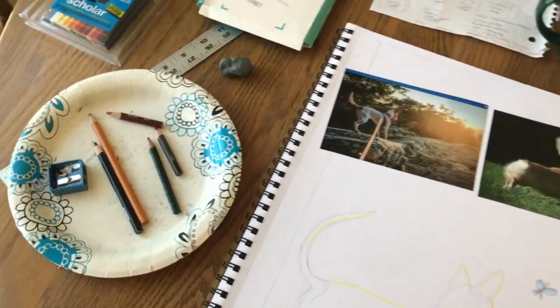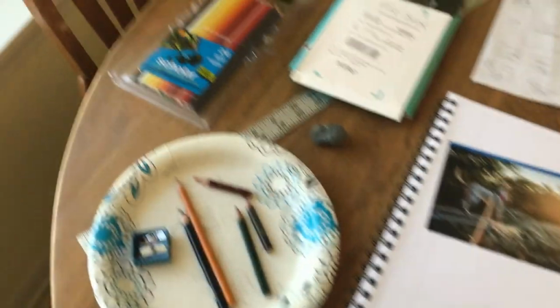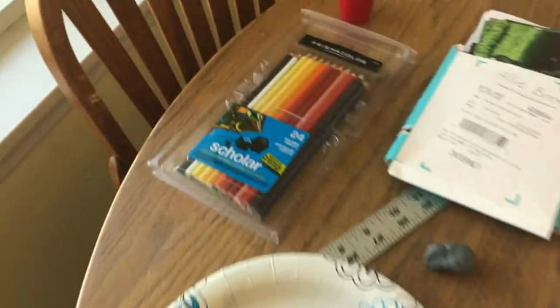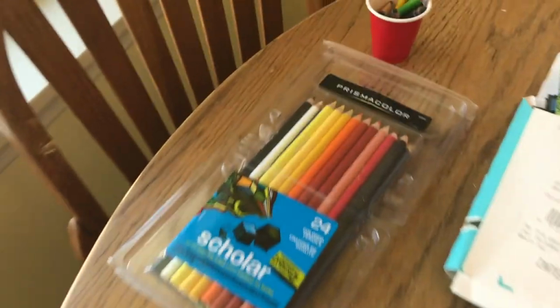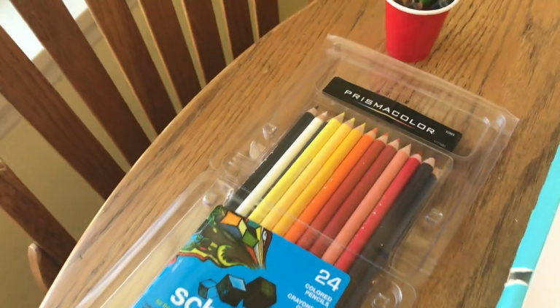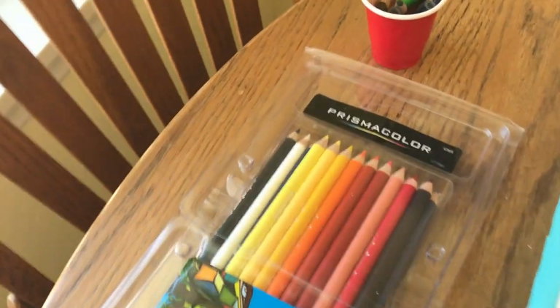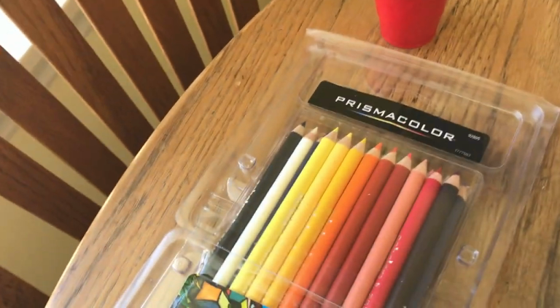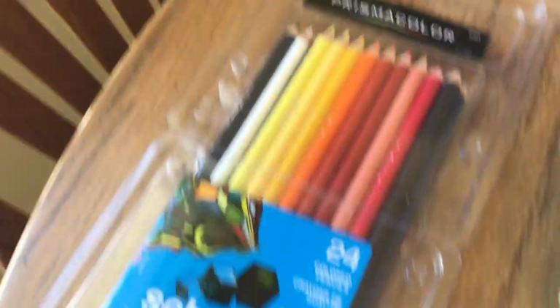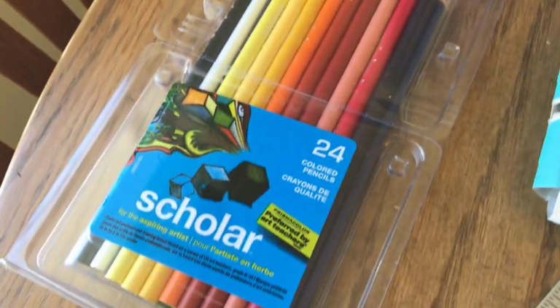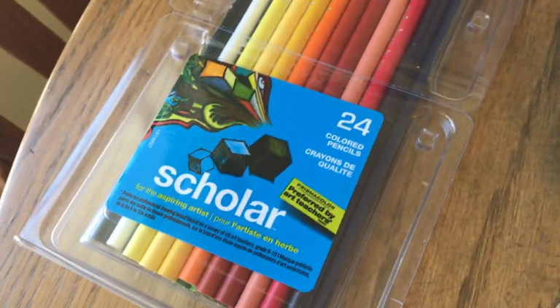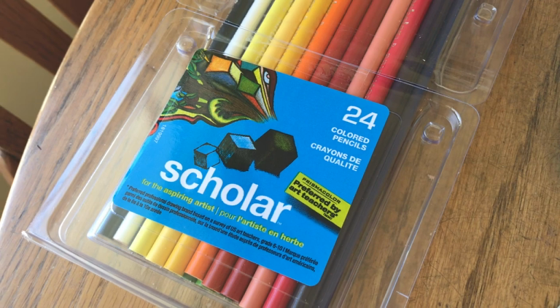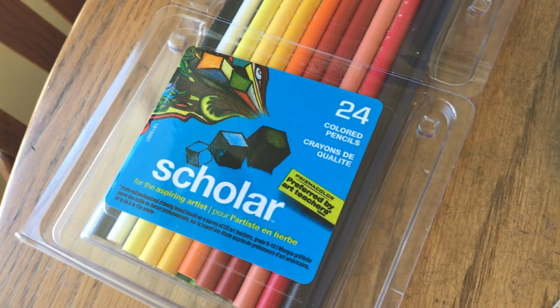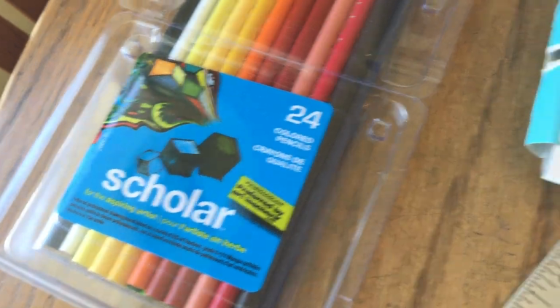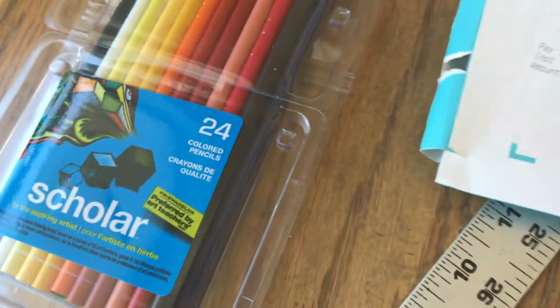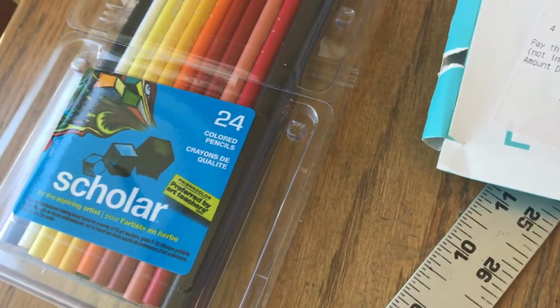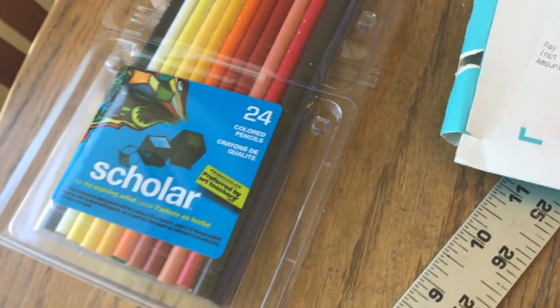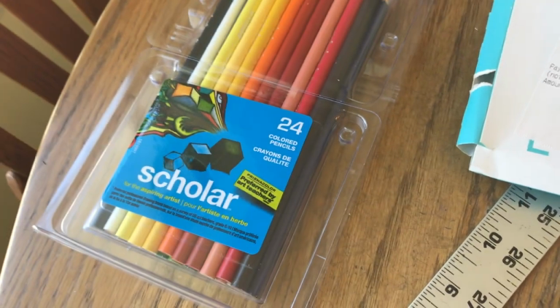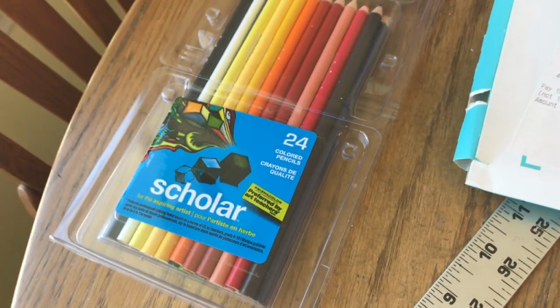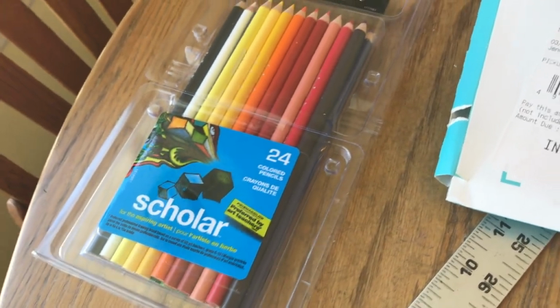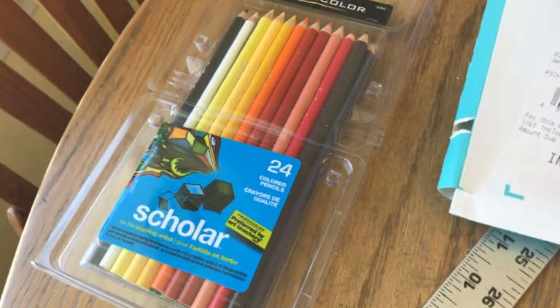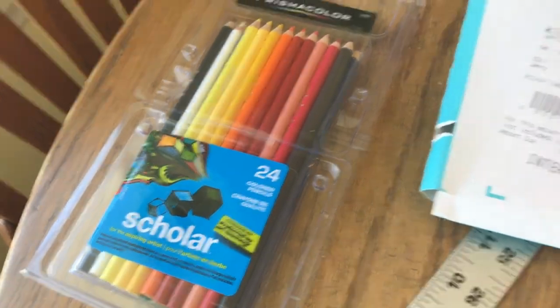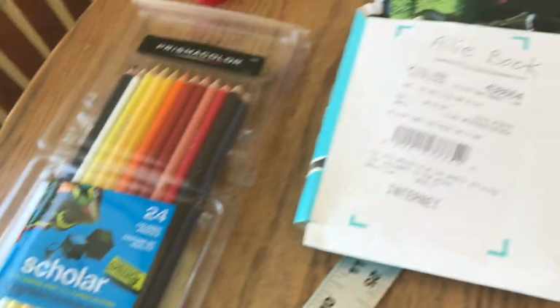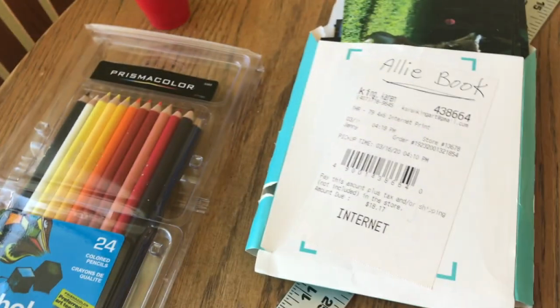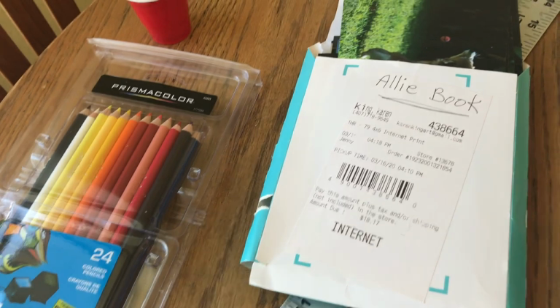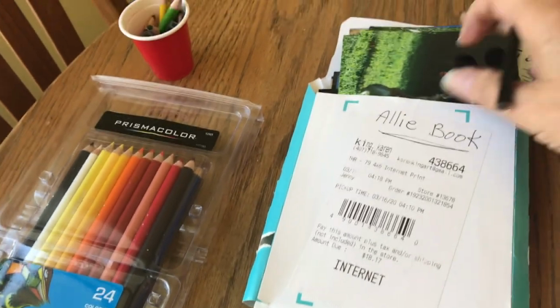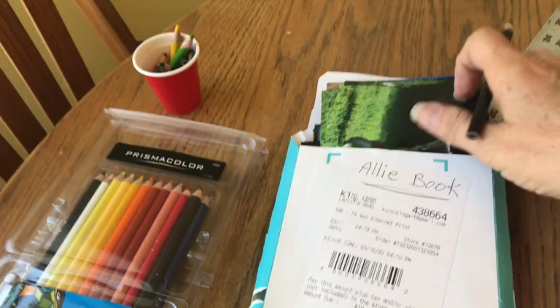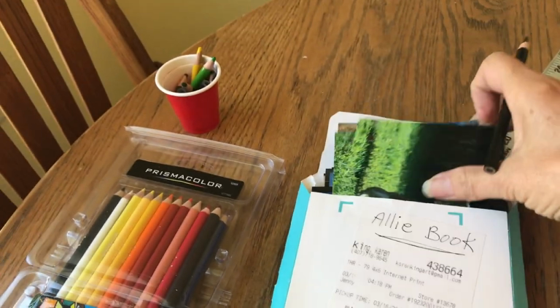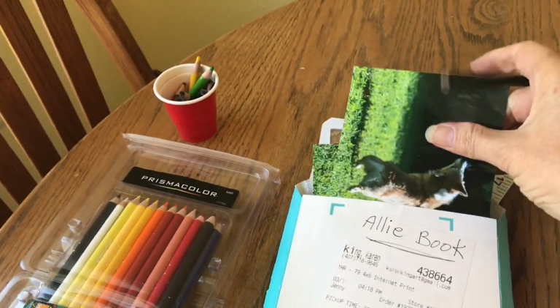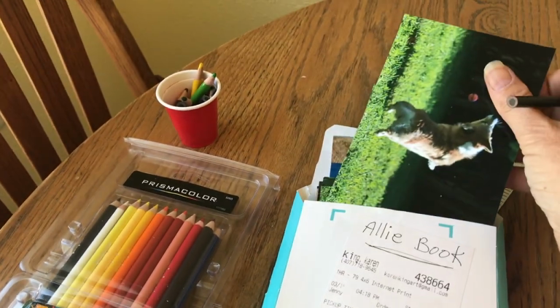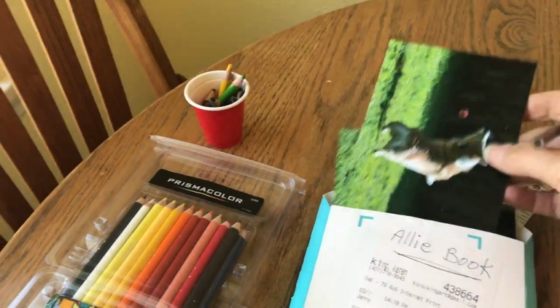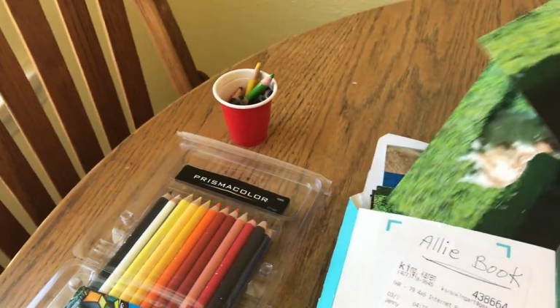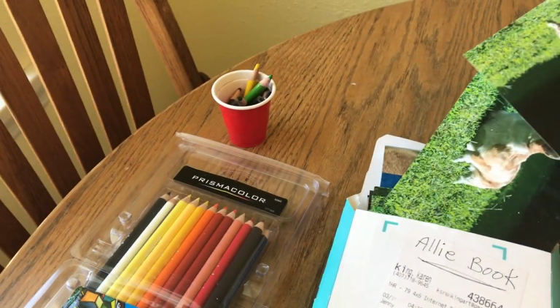I've got my Prismacolor pencils — I decided to use pencils this time because I knew I was going to do a lot of detail. I have my reference photos, all kinds of photos that I've taken.